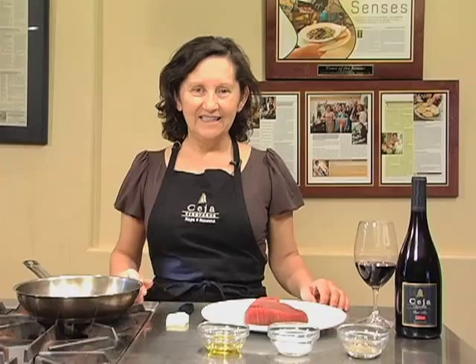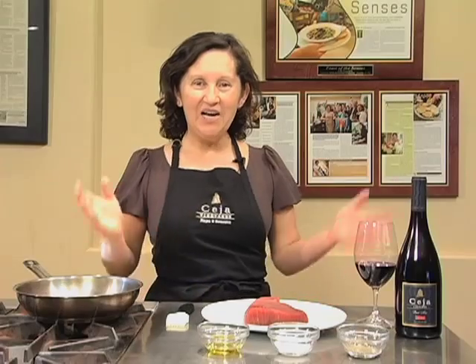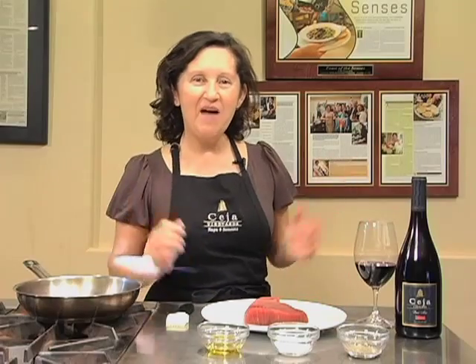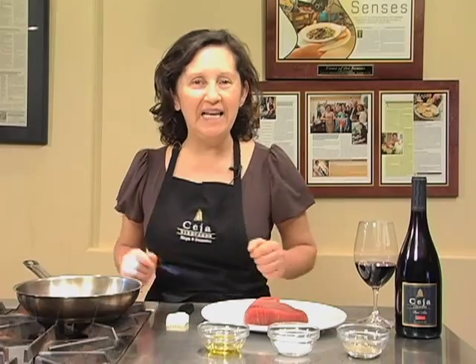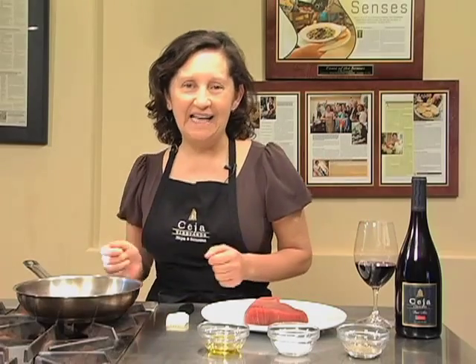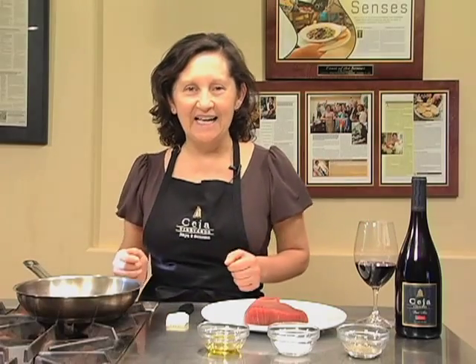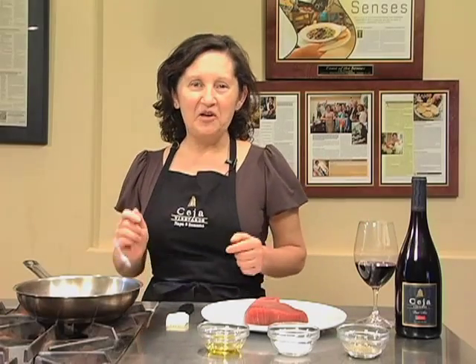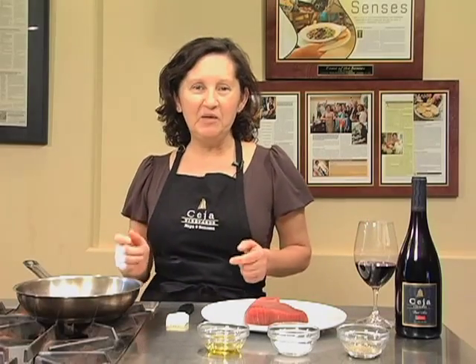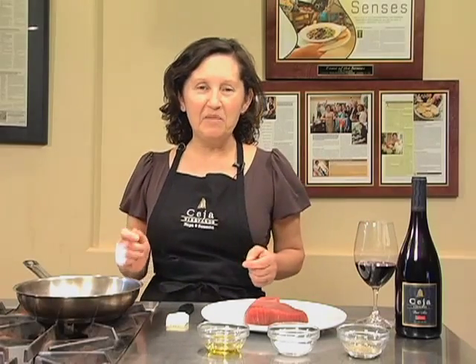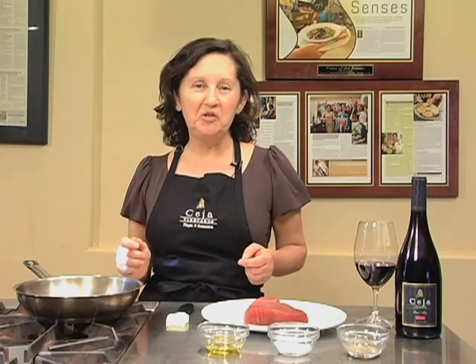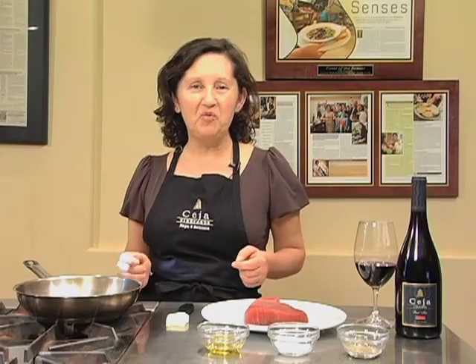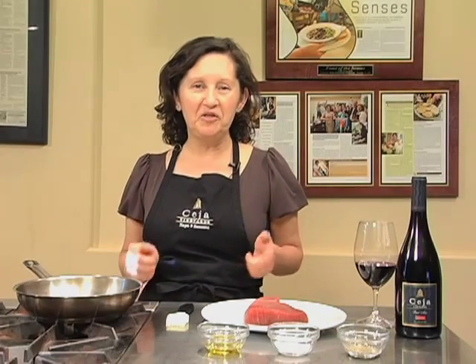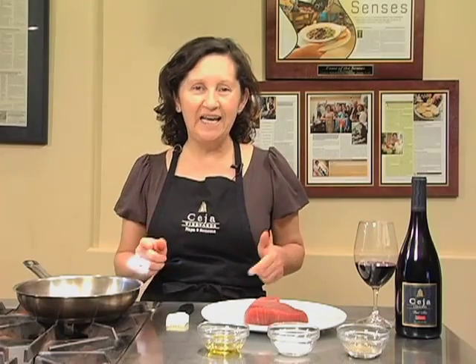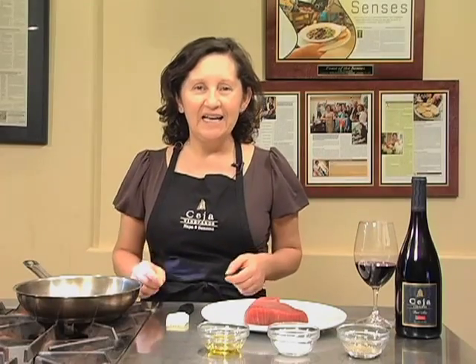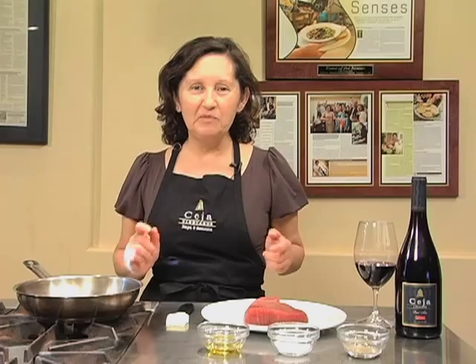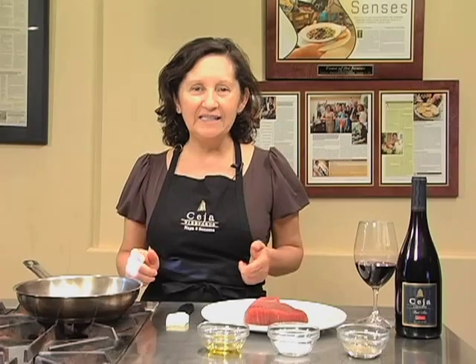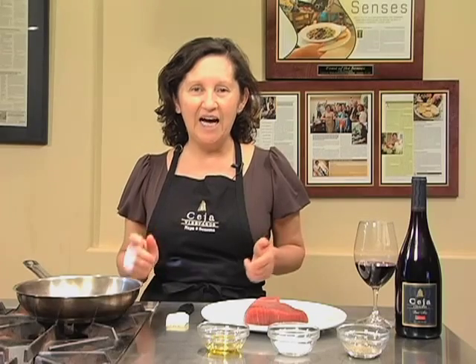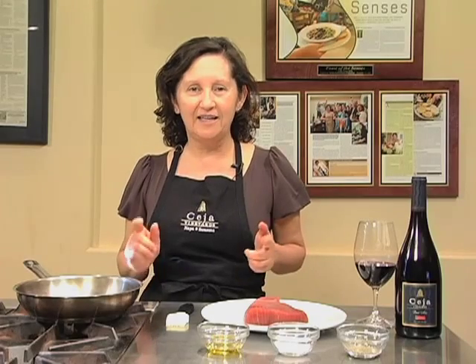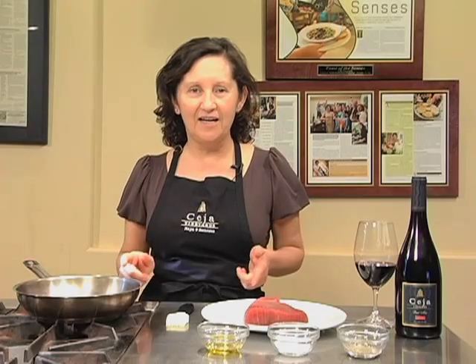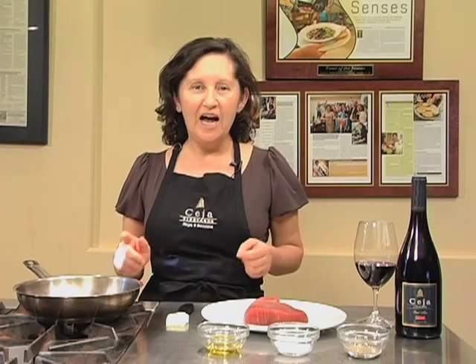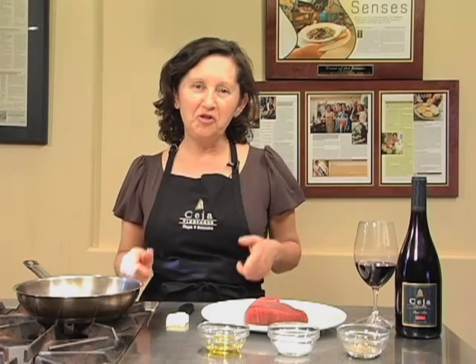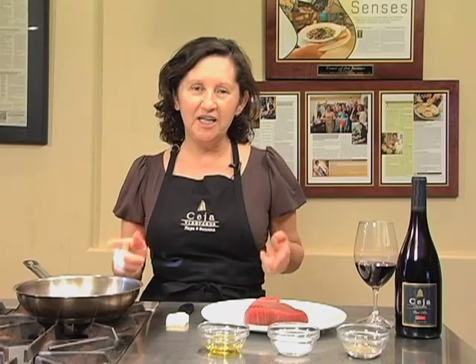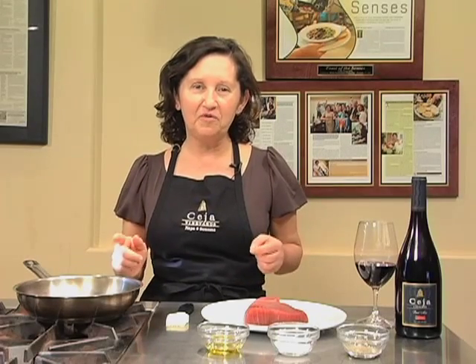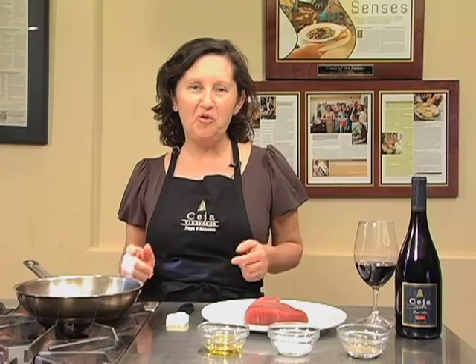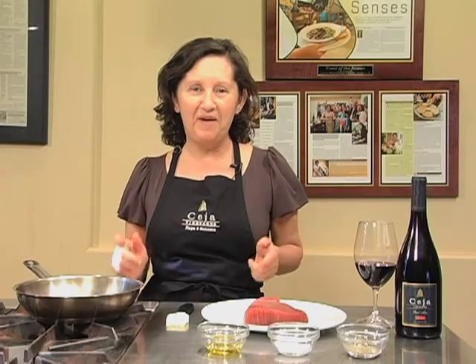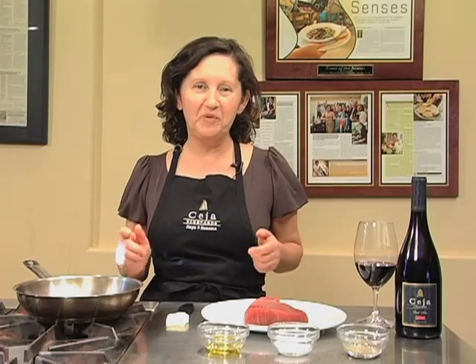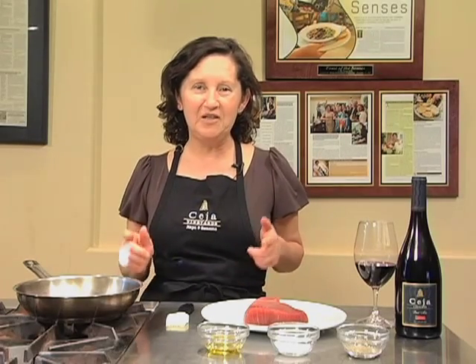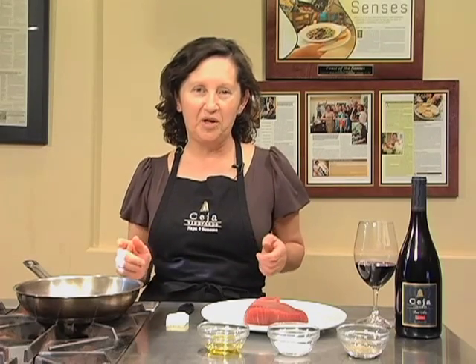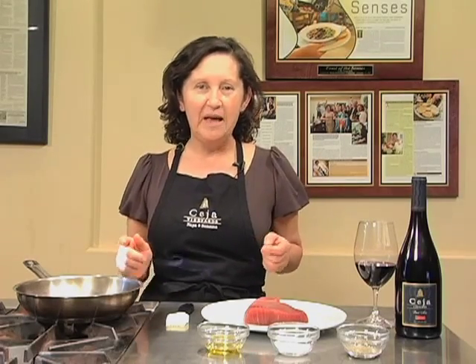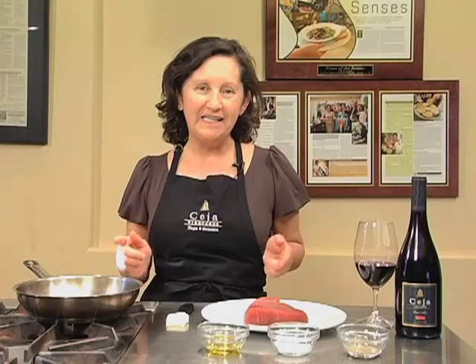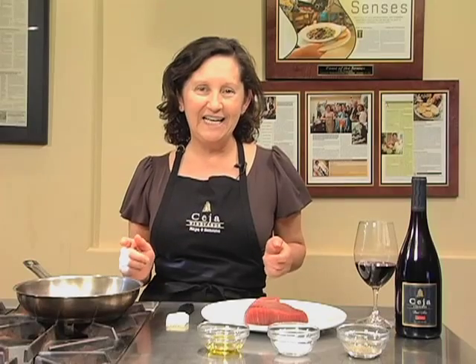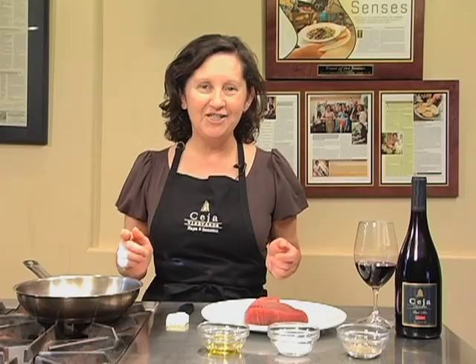Hello, I'm Amelia Ceja. The recipe that I'm going to share with you today is a spicy aji tartar, a fusion dish from two of my favorite cuisines in the world, Mexican and Asian.